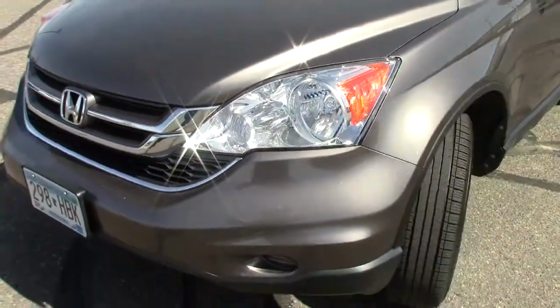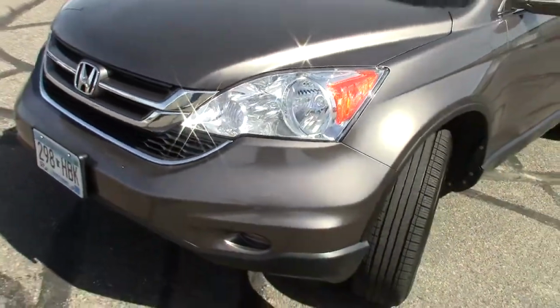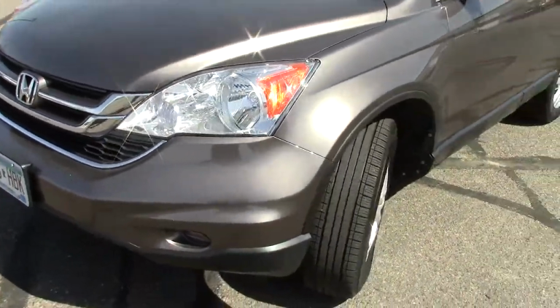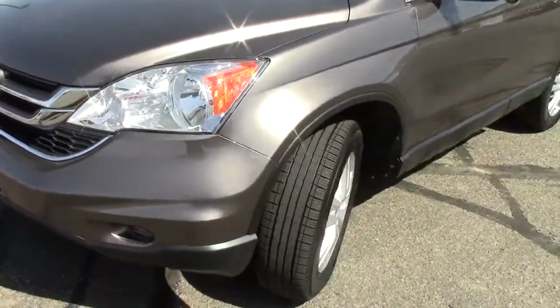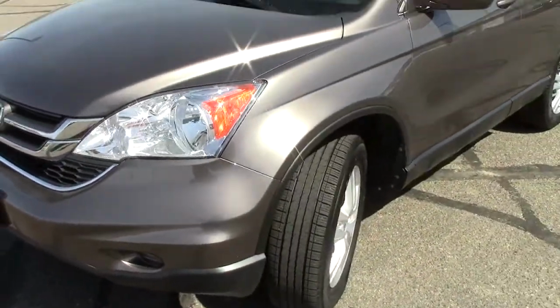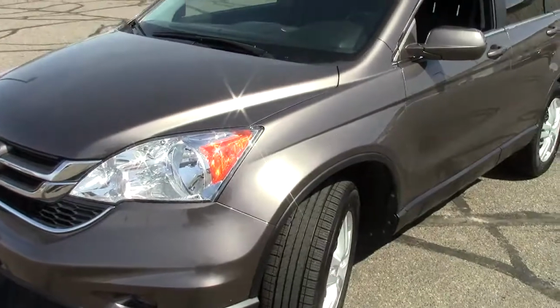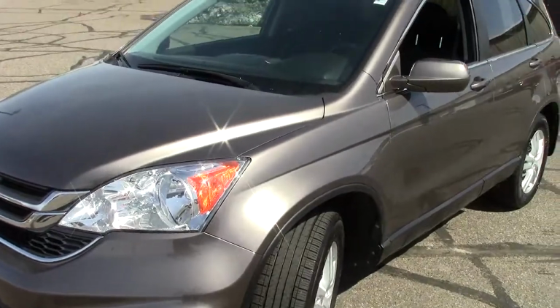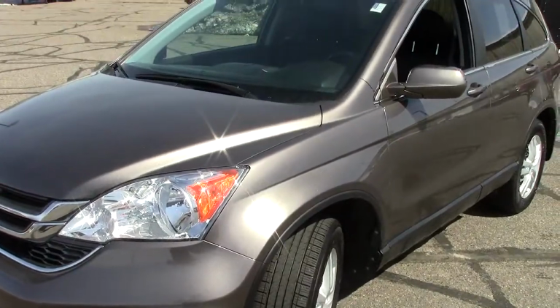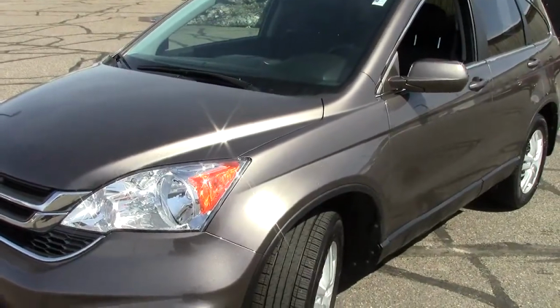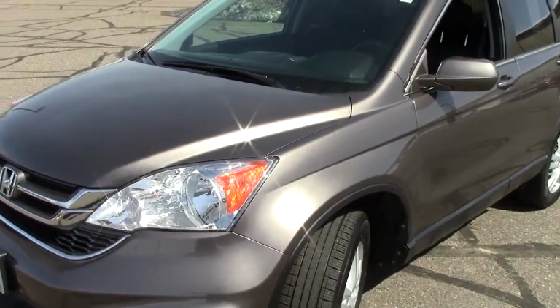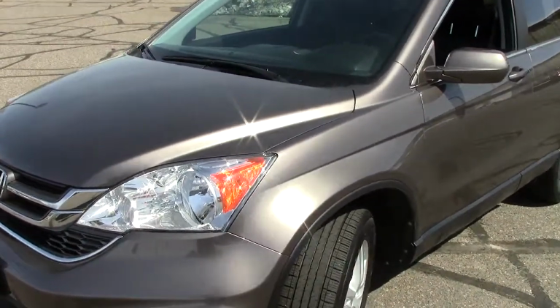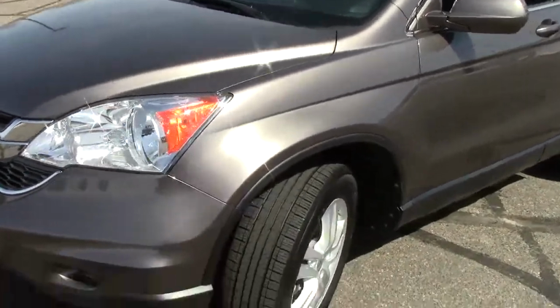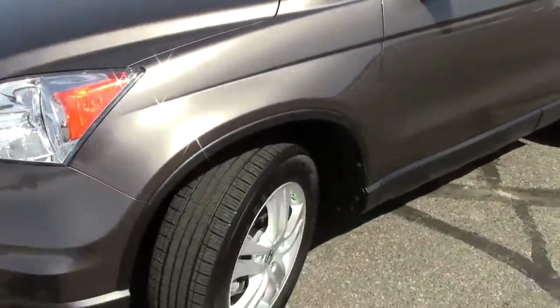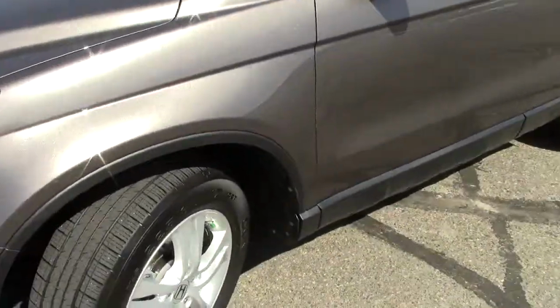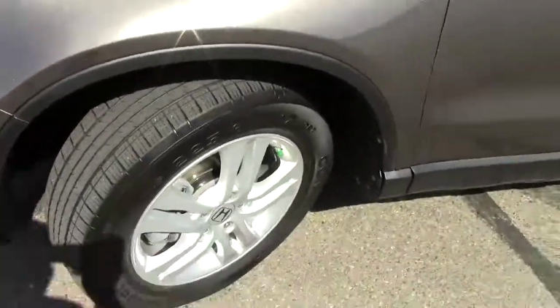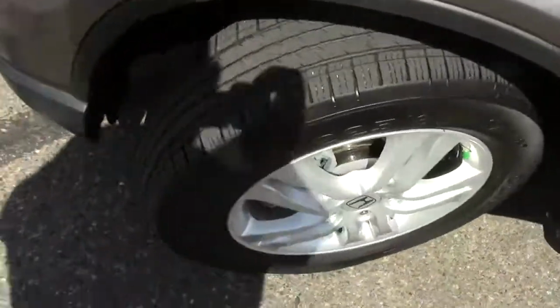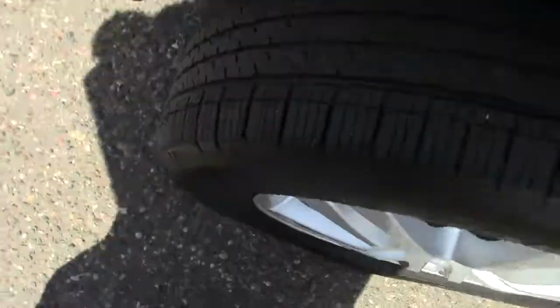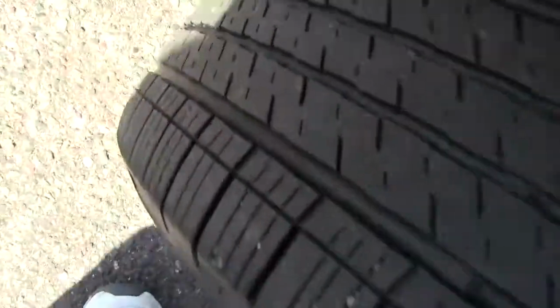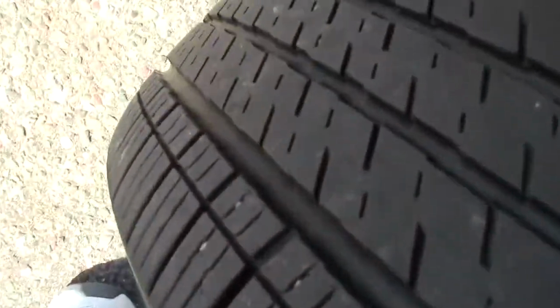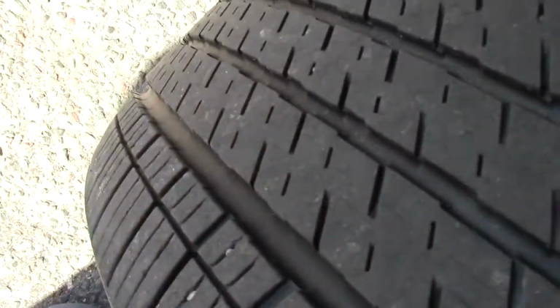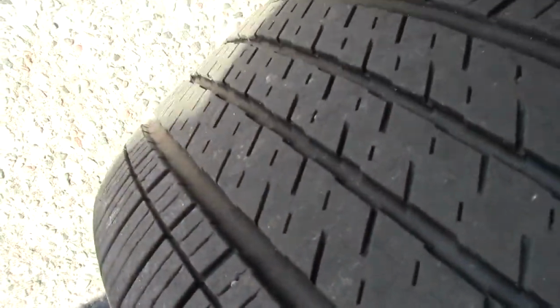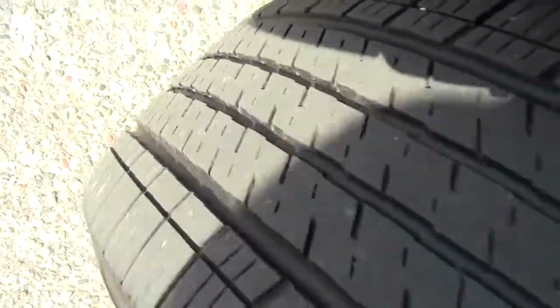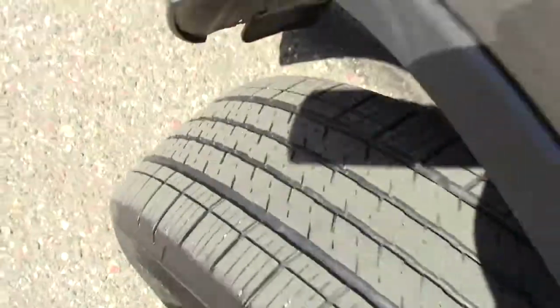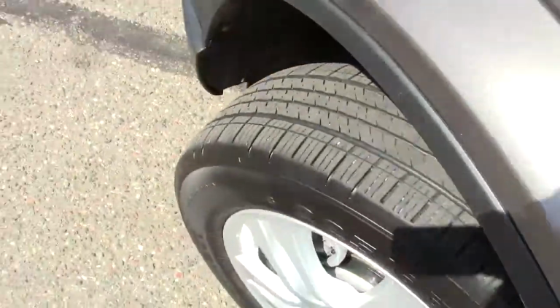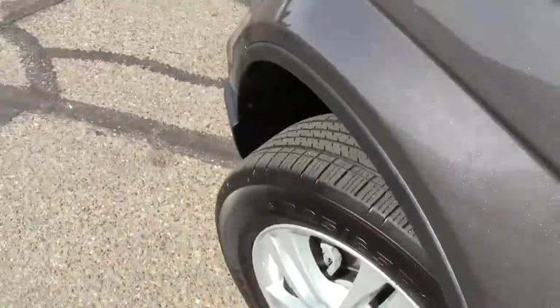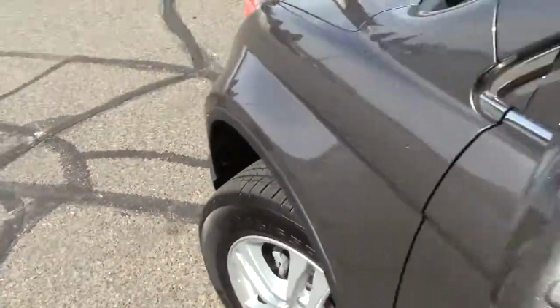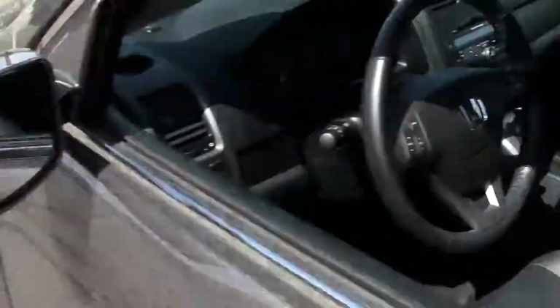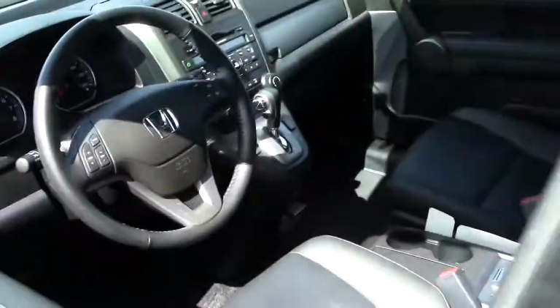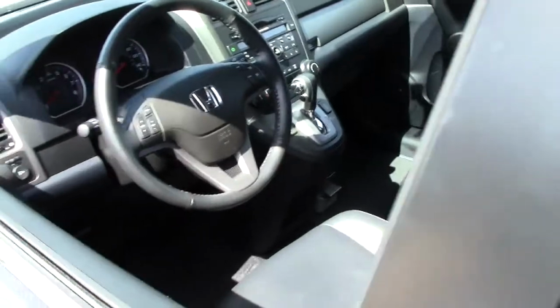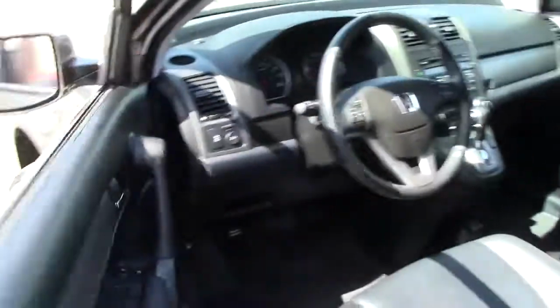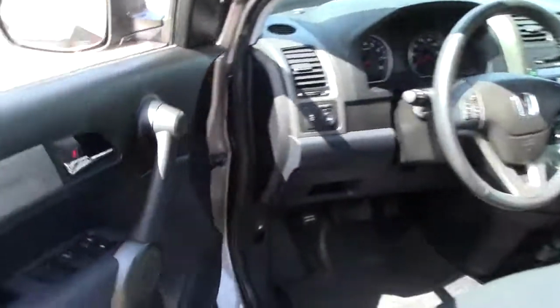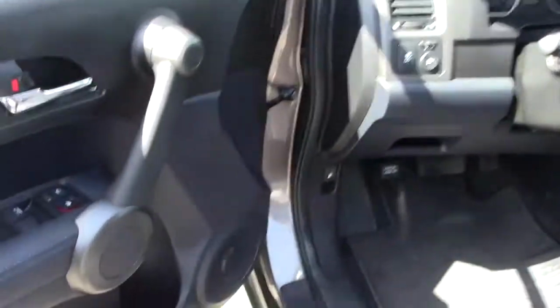It does have a 2.4-liter four-cylinder motor, so phenomenal fuel mileage that this thing is going to get. Good tread — maybe half-life left on those tires. Those are Continental tires, which are very nice.